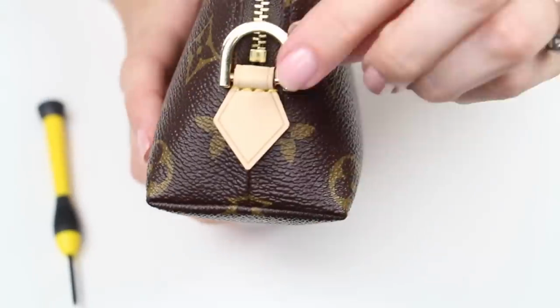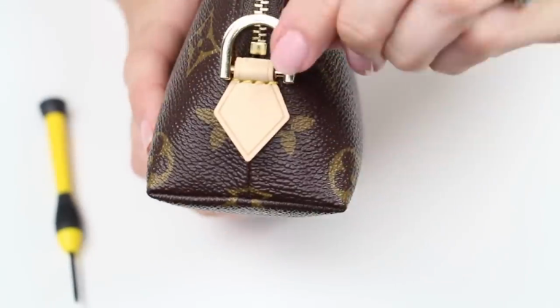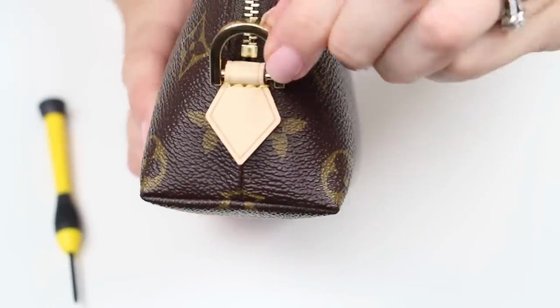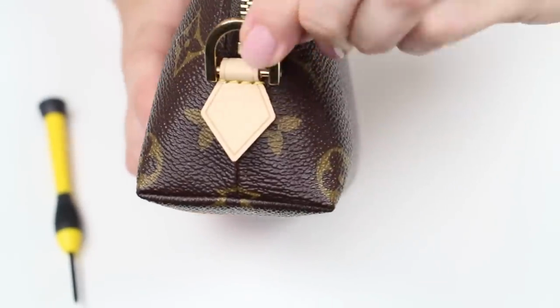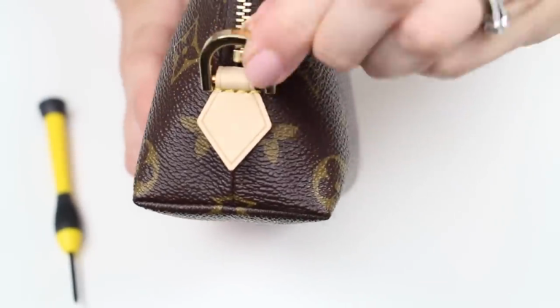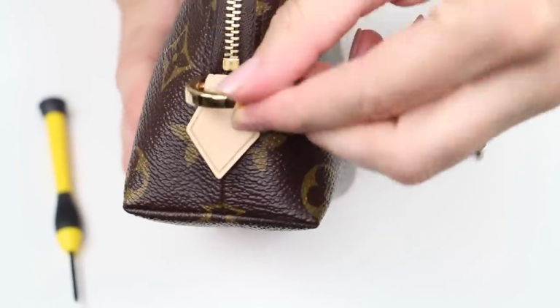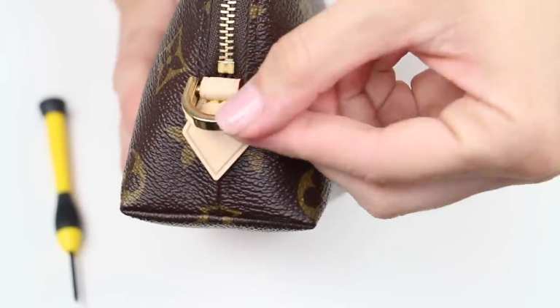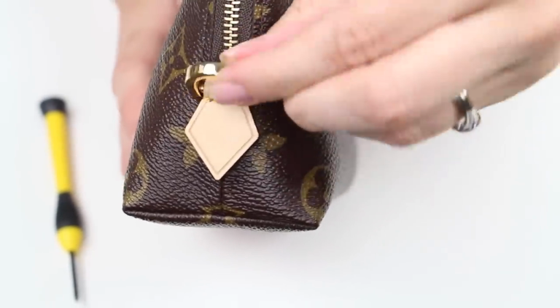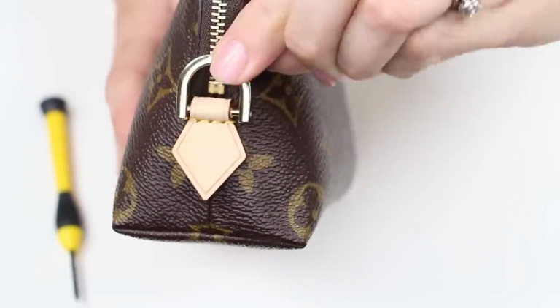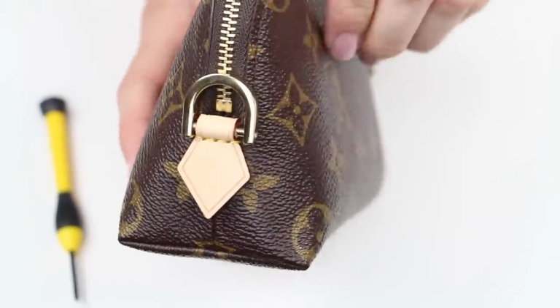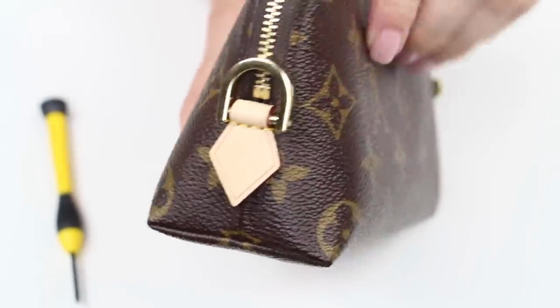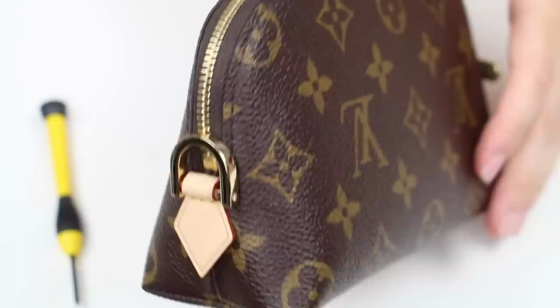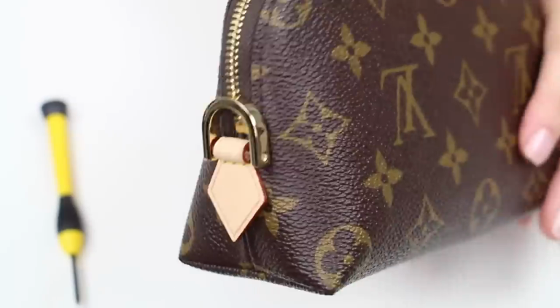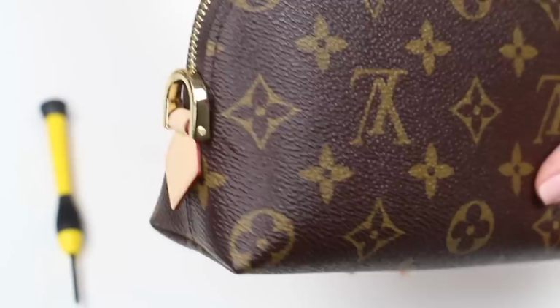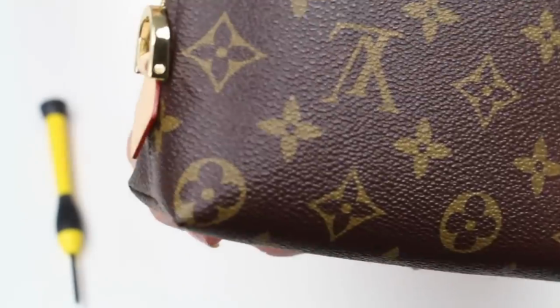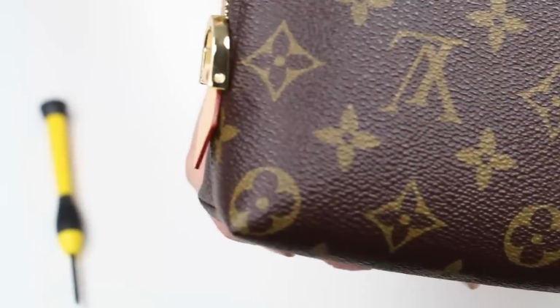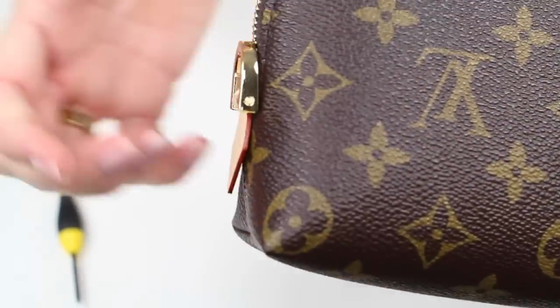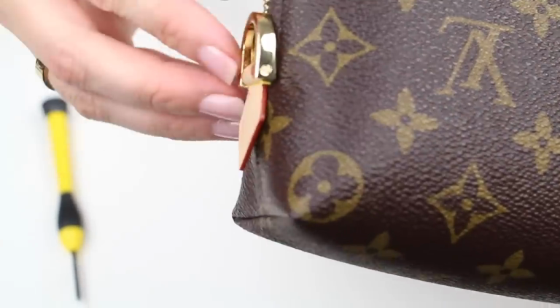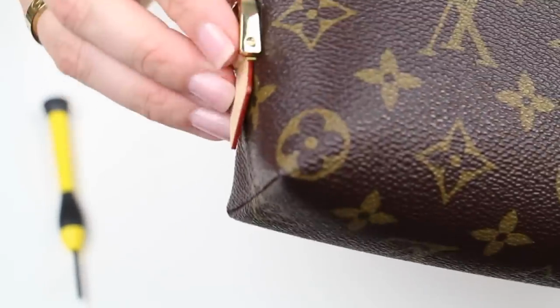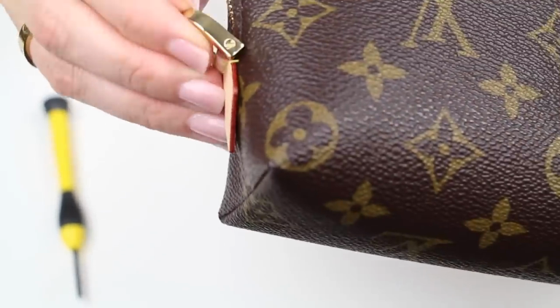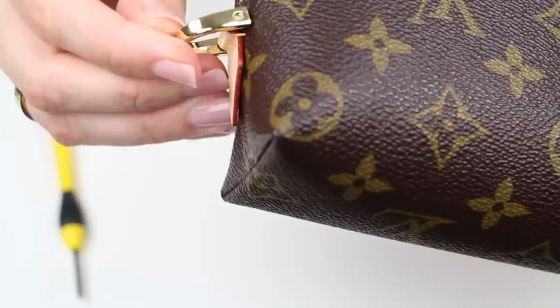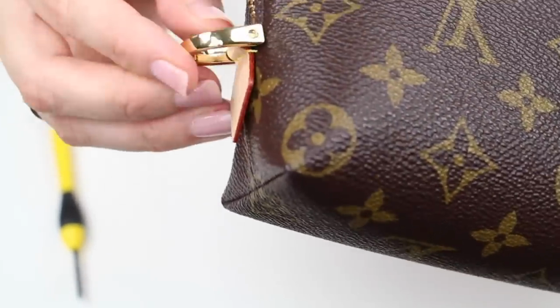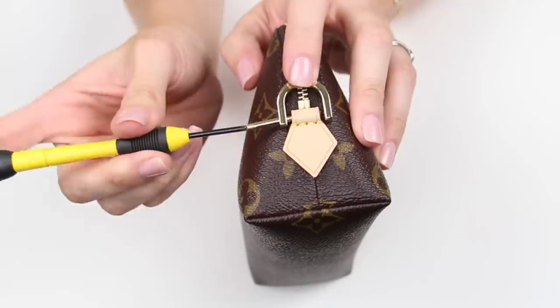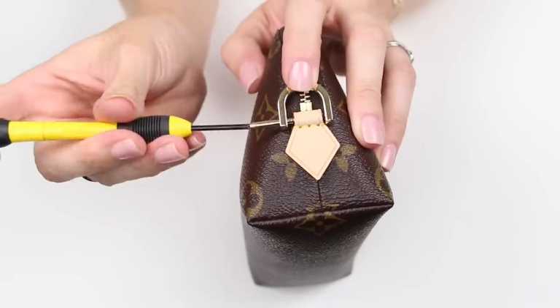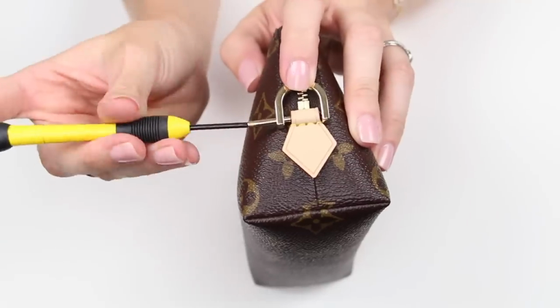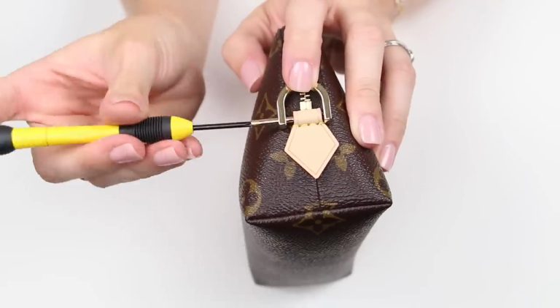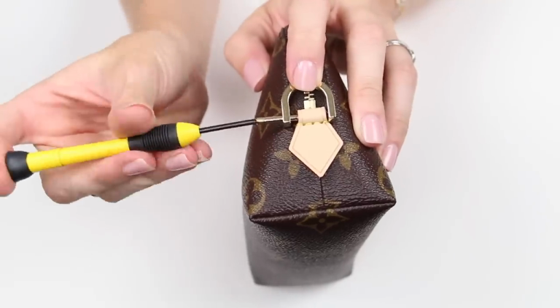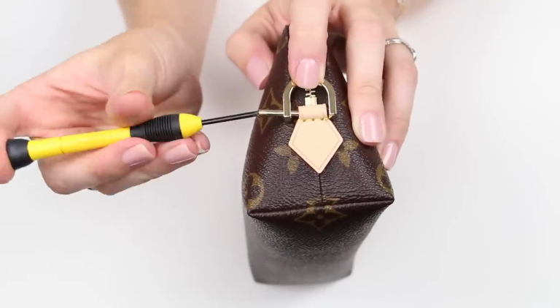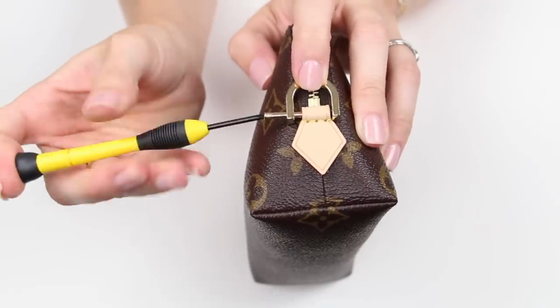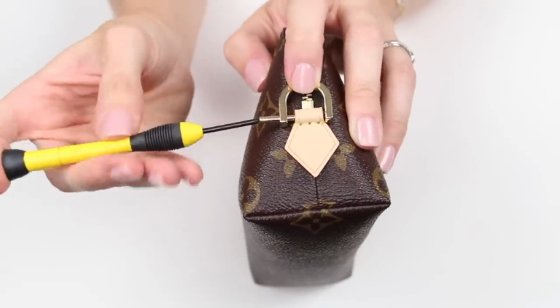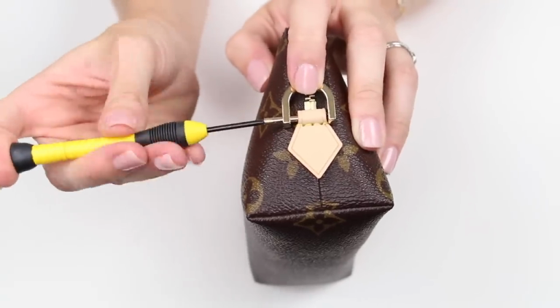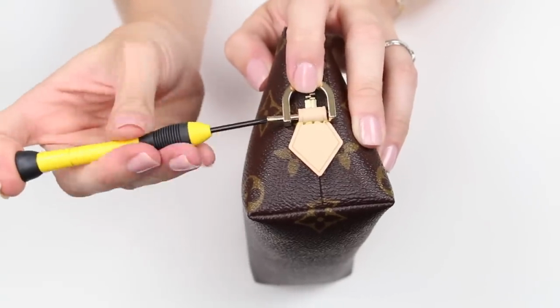It can move up and down freely, so depending on how you want to wear it, it's very versatile. Then once you have the first one done, it's time for the other side.